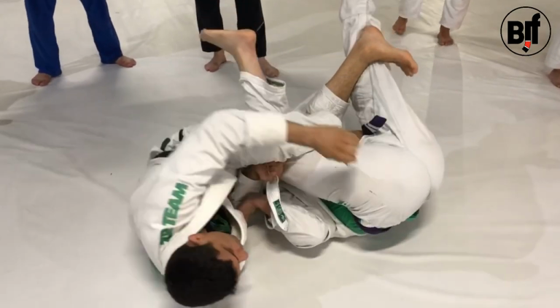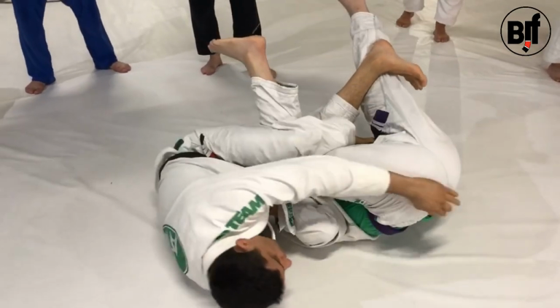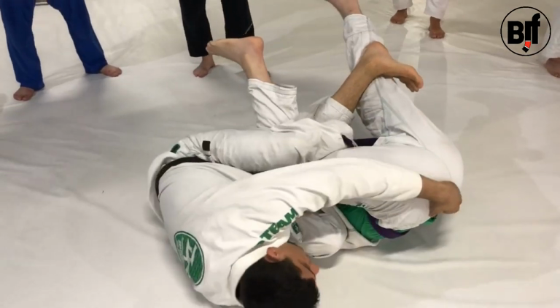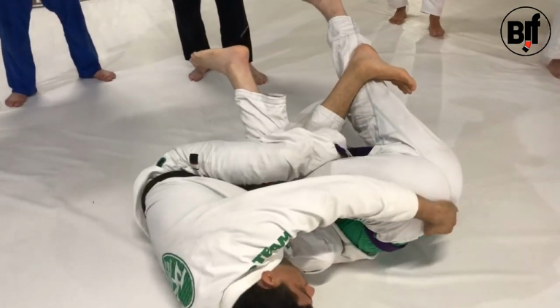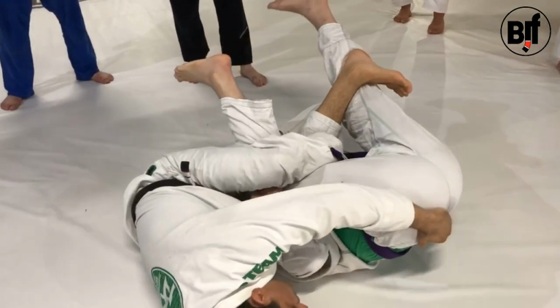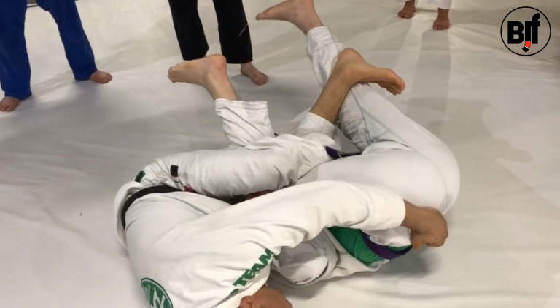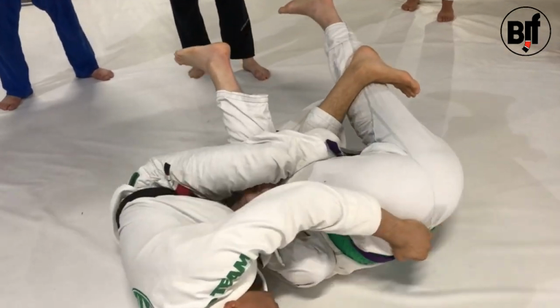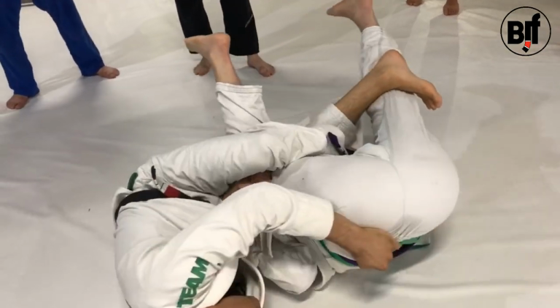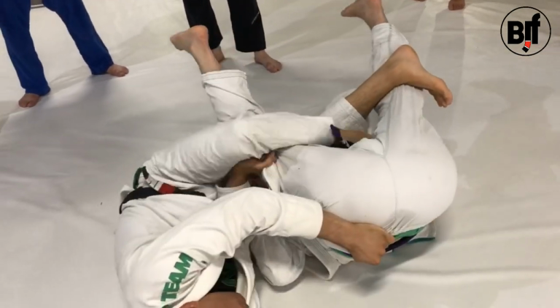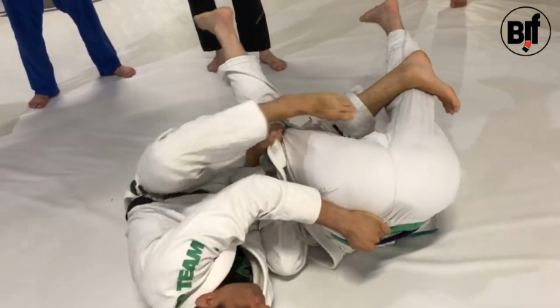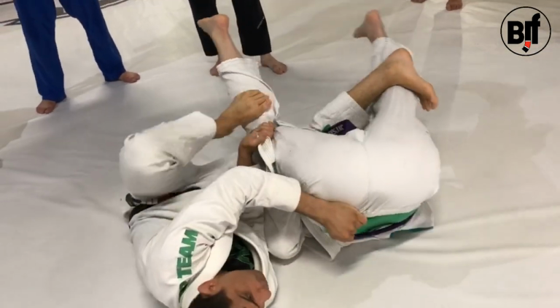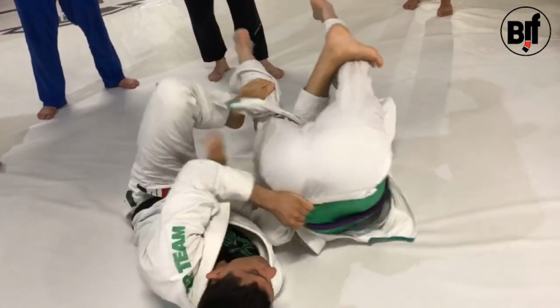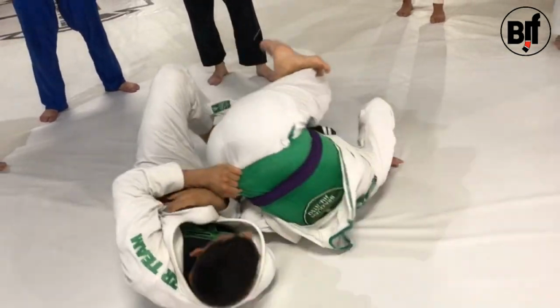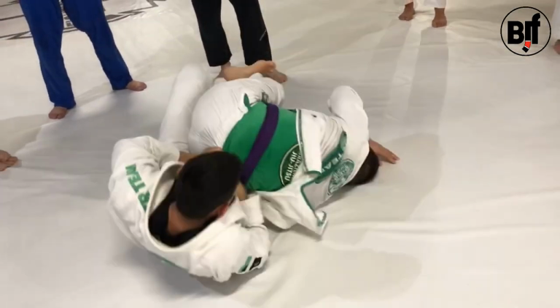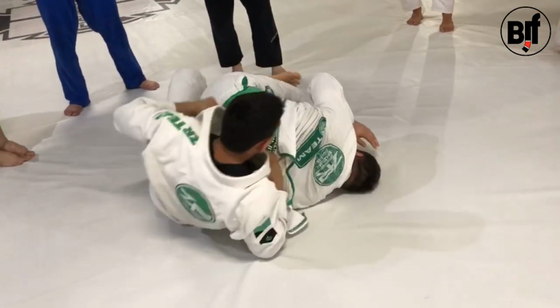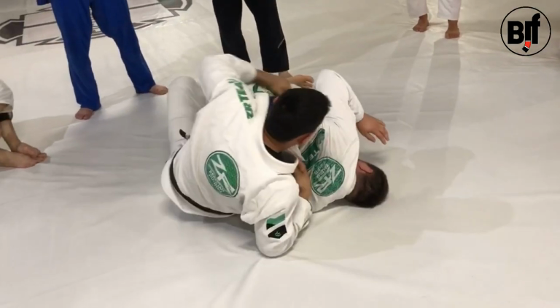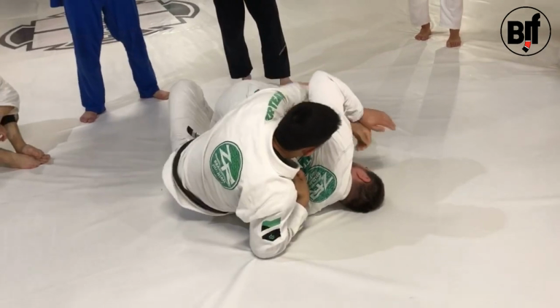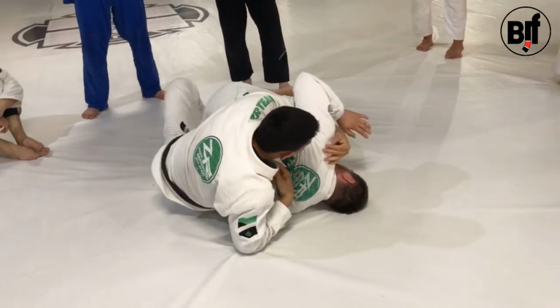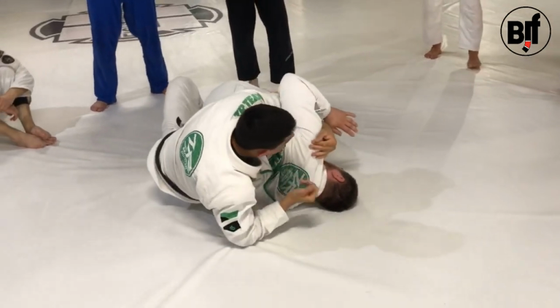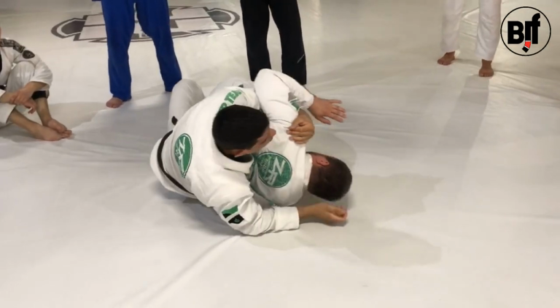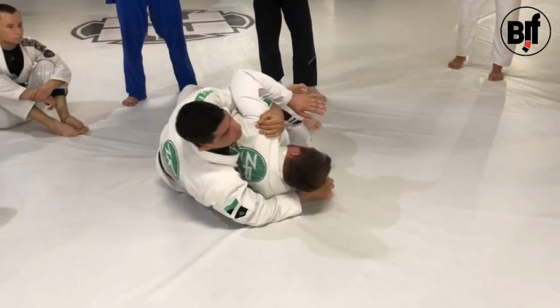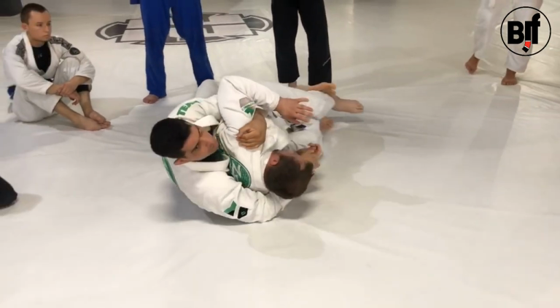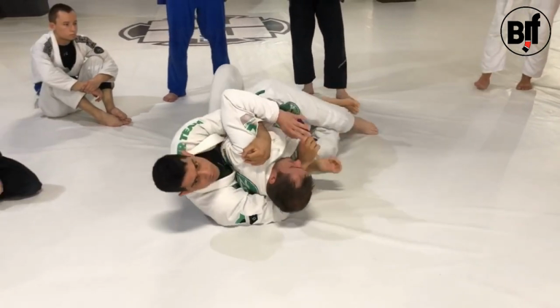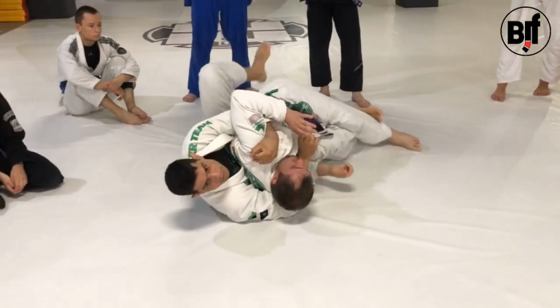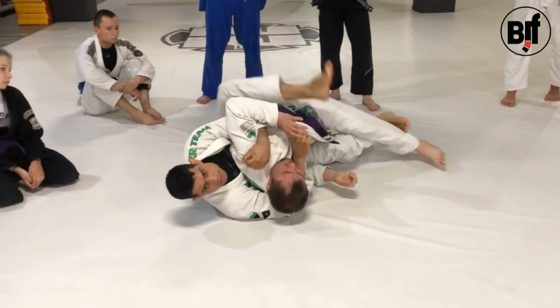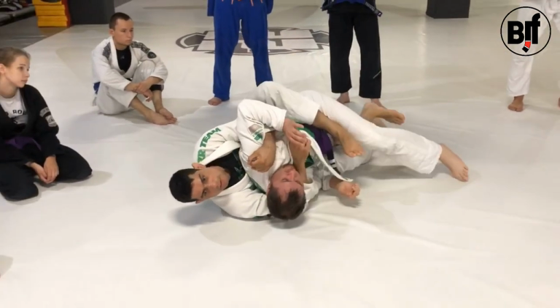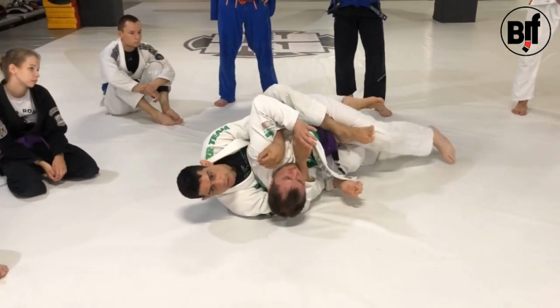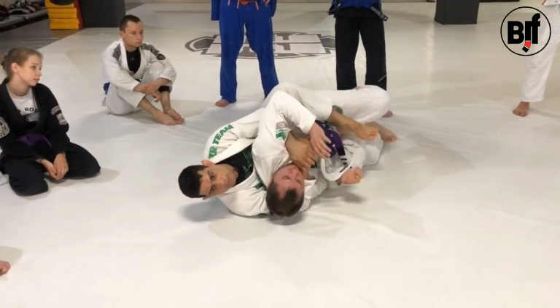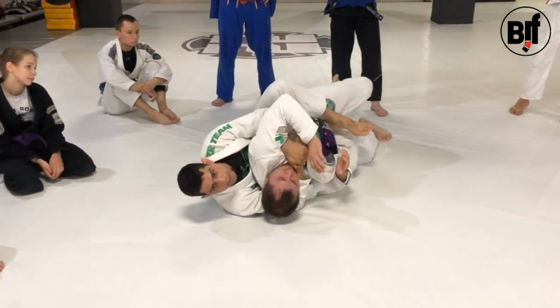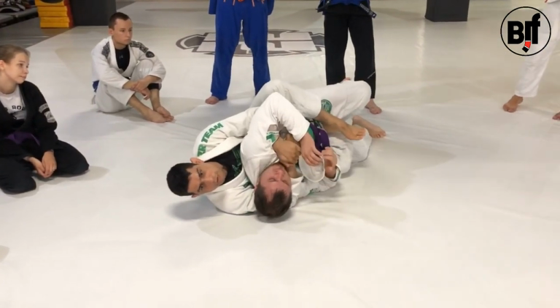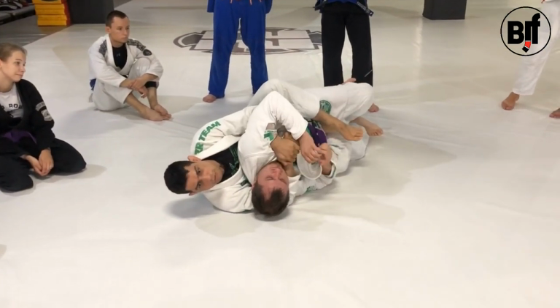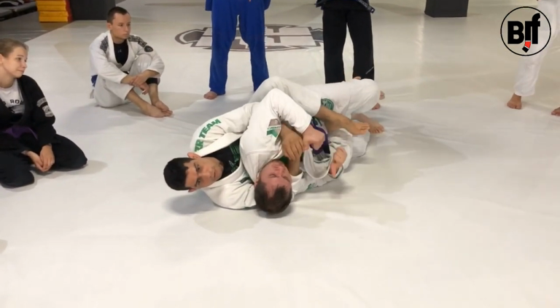What I need to do is I need to grab the gi-pants and I push him this way. You can push there. And then you have the back position from here.